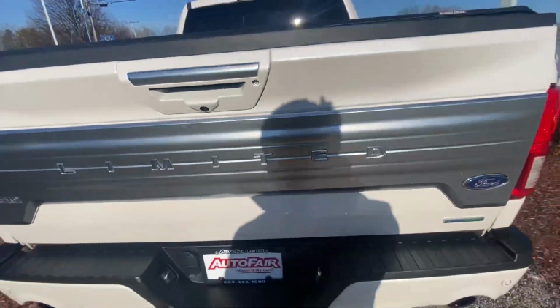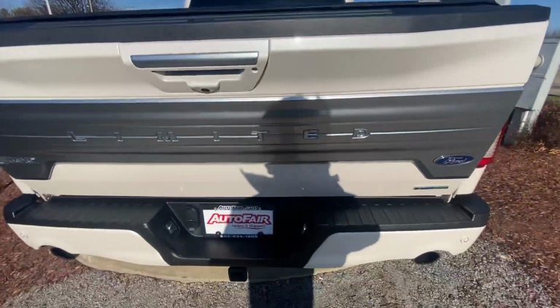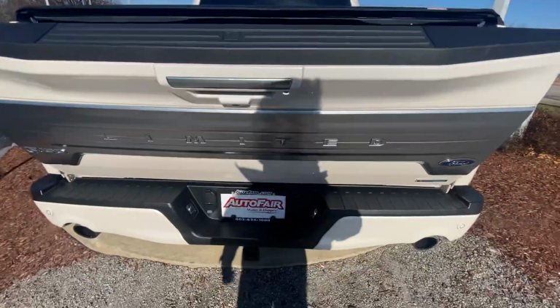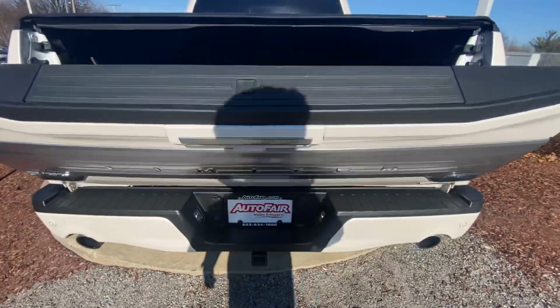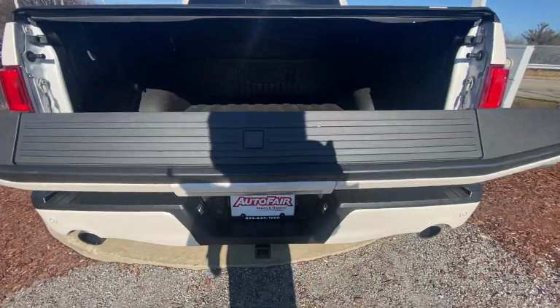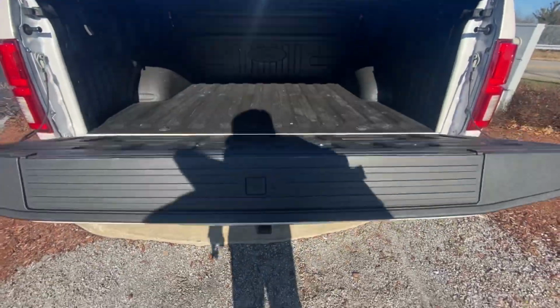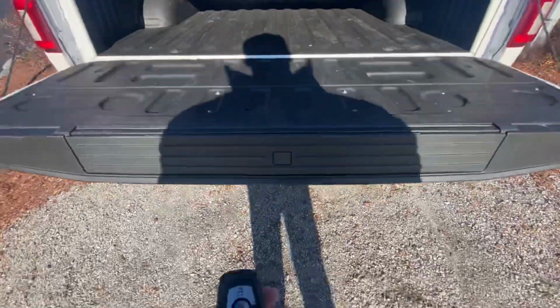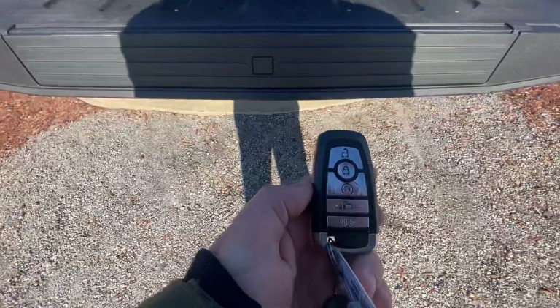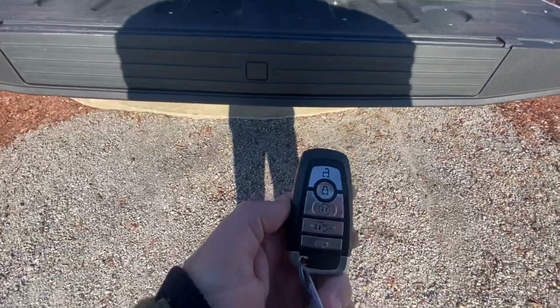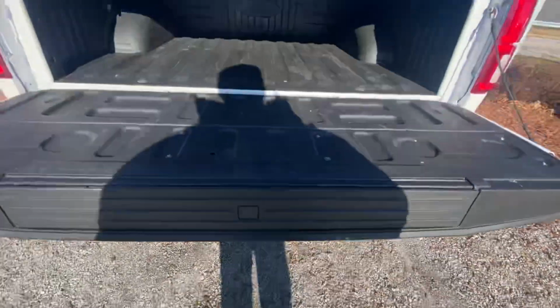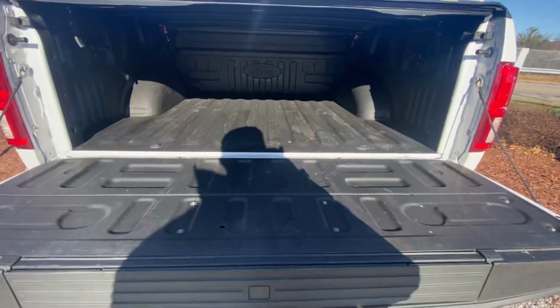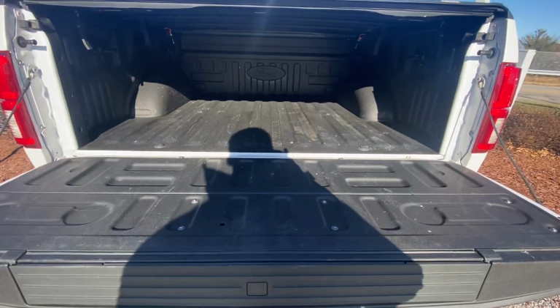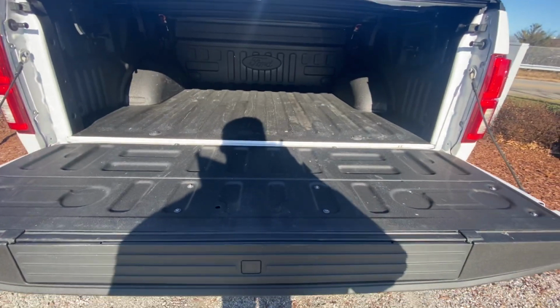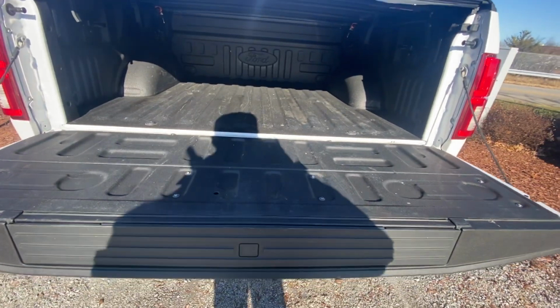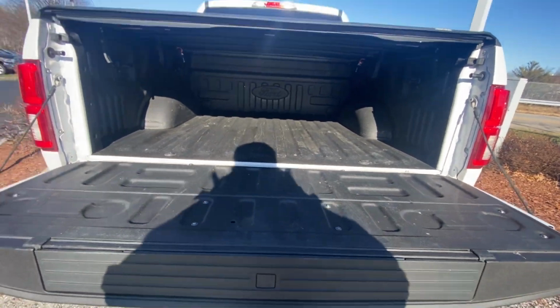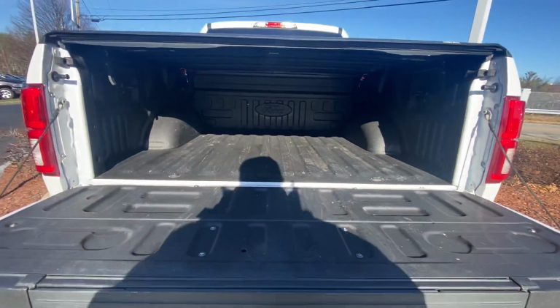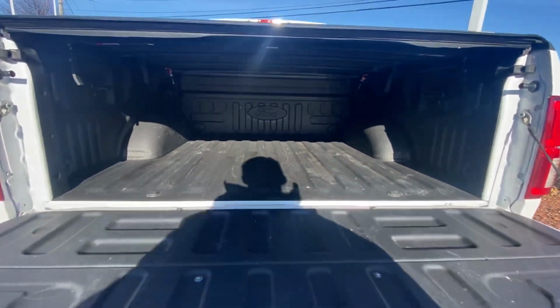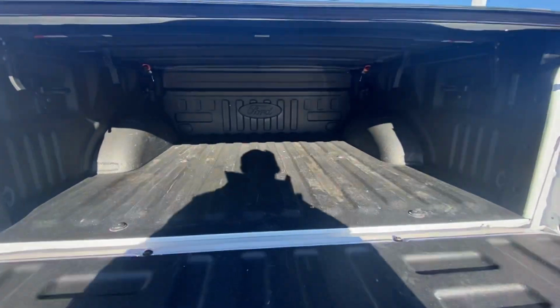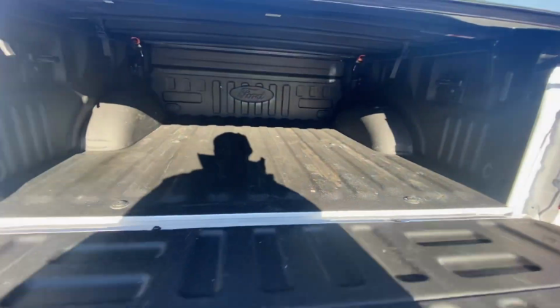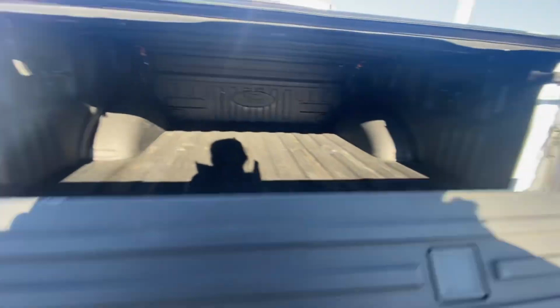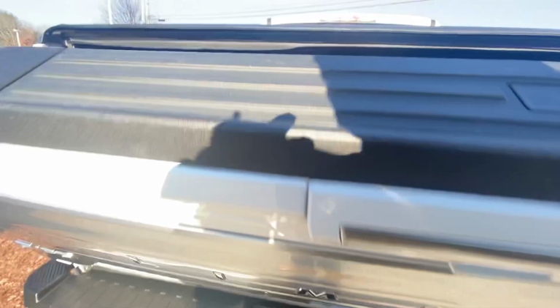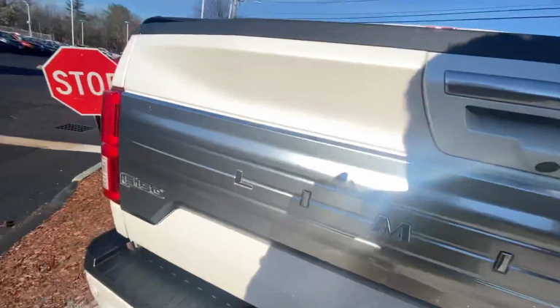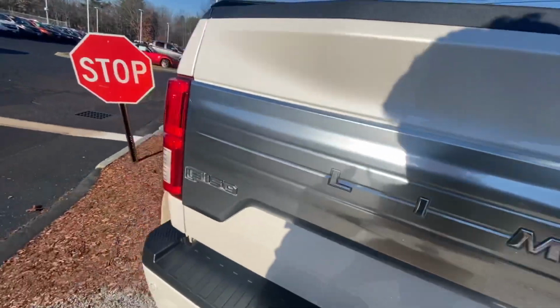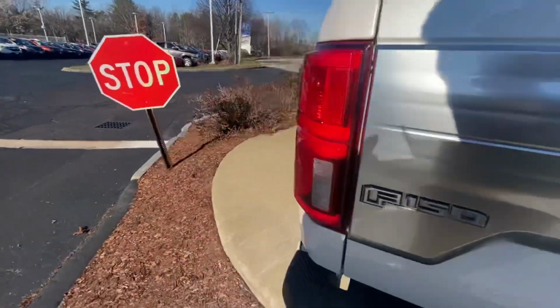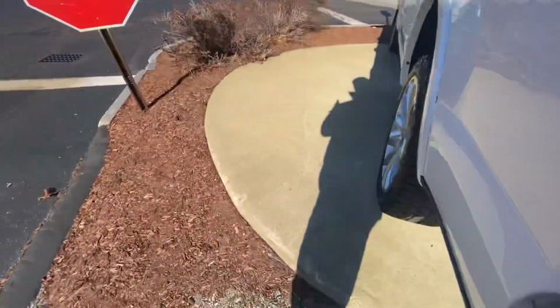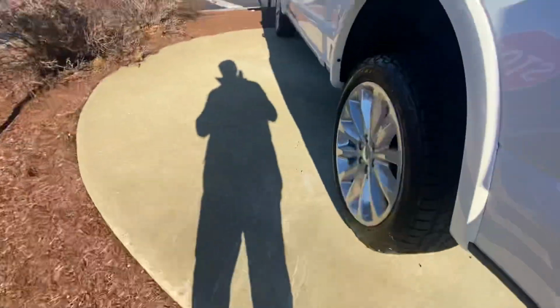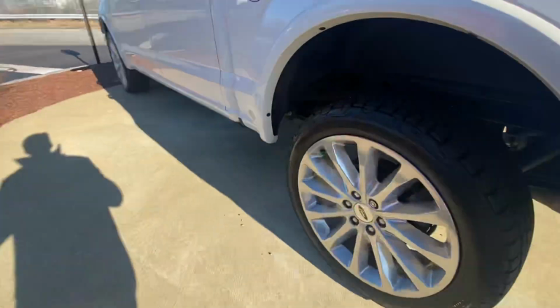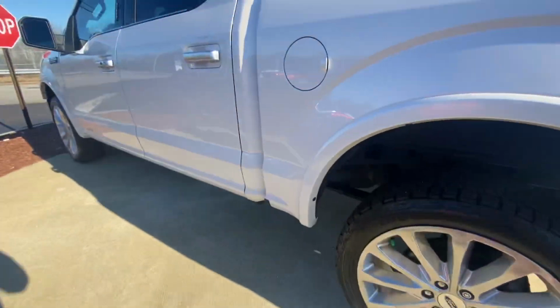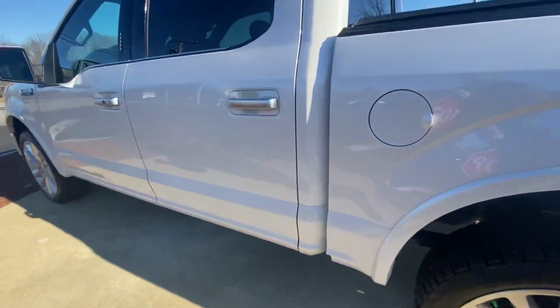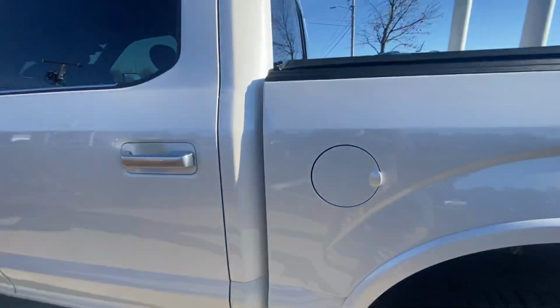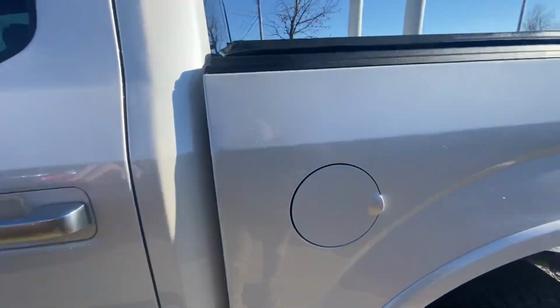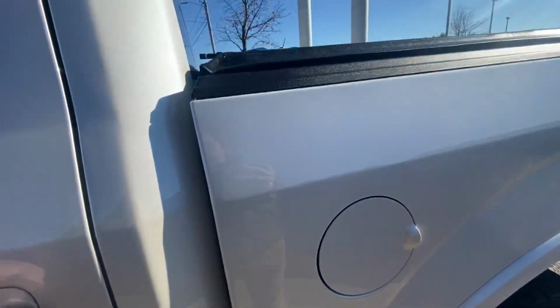Hopping into the back, they have an automatic tailgate right in the key fob. You have a nice clean trunk space, and also in here you have the bed liner, which automatically comes with the truck — that is an upgrade here in the back.